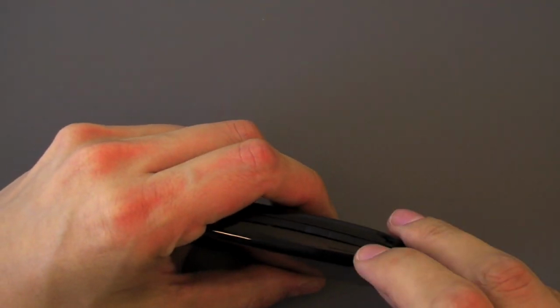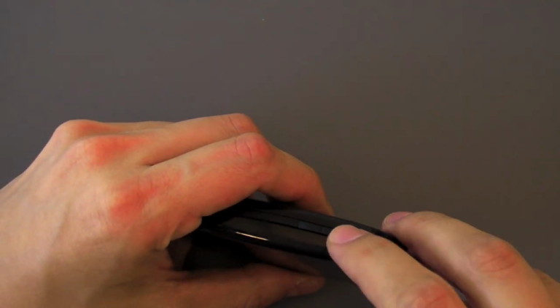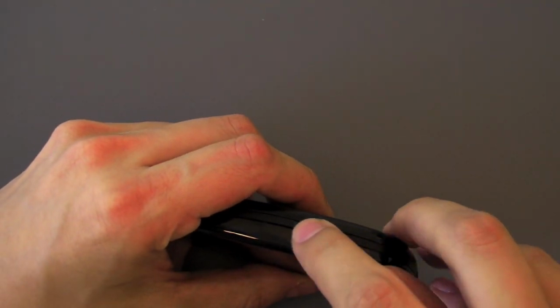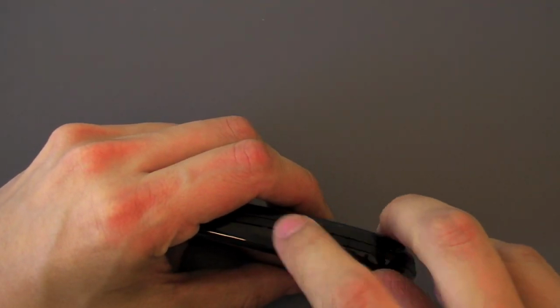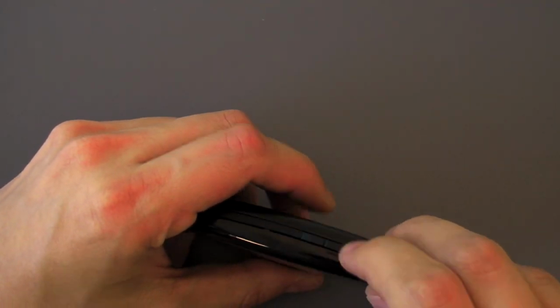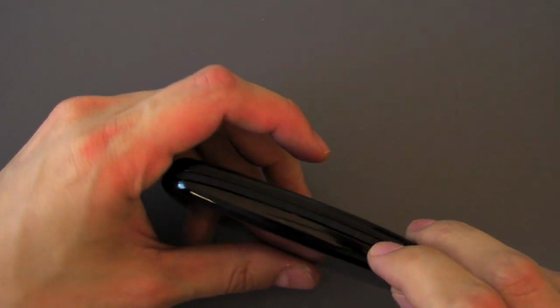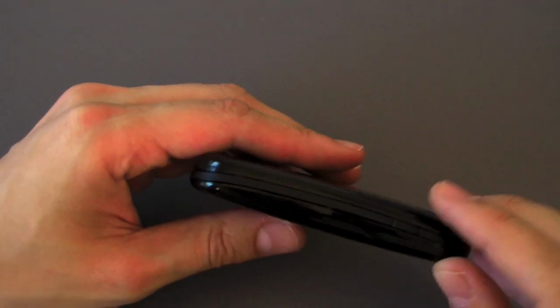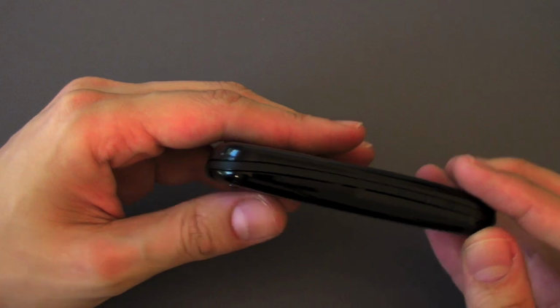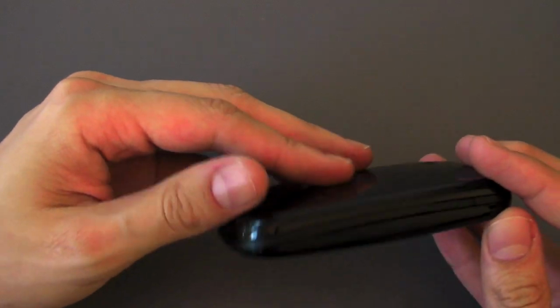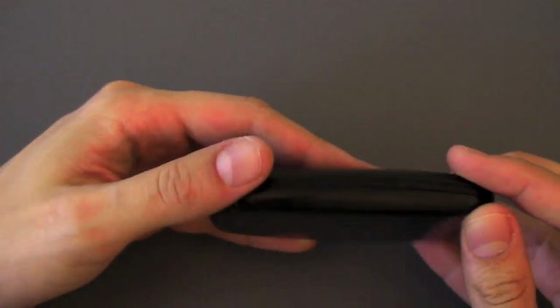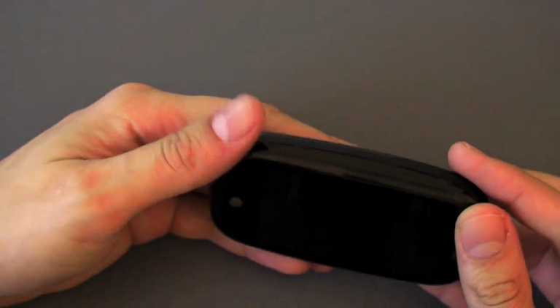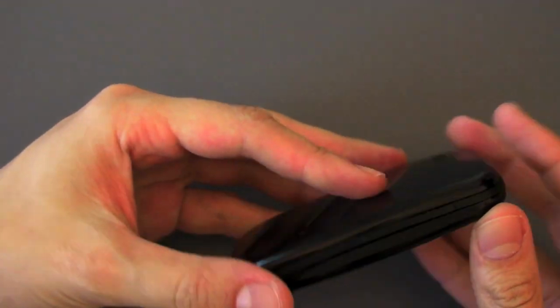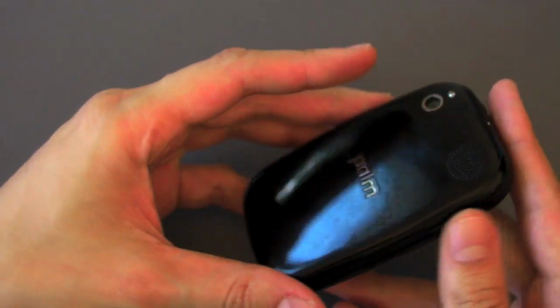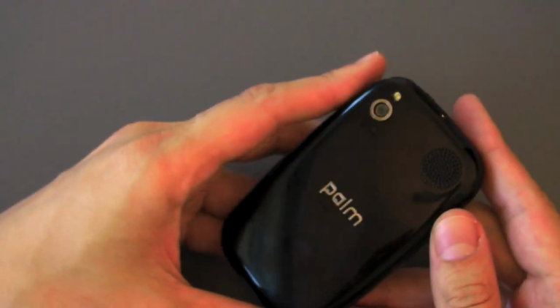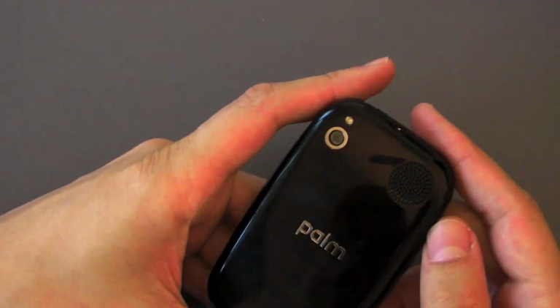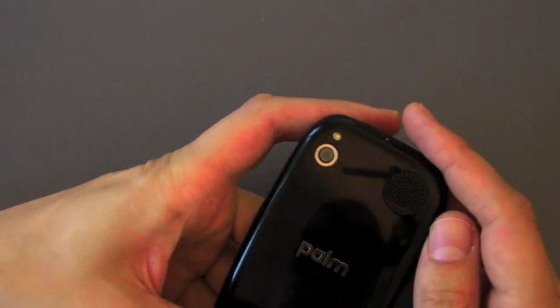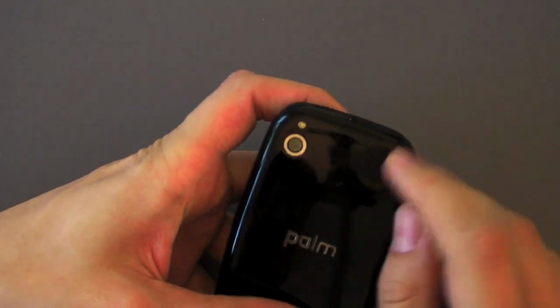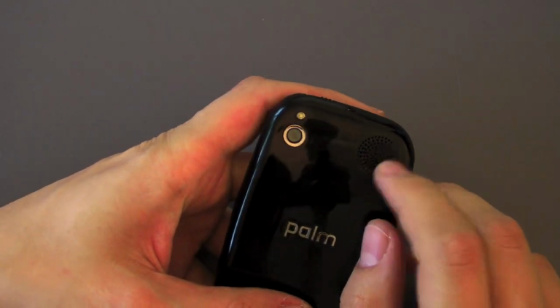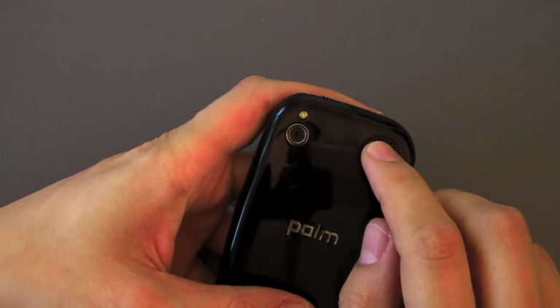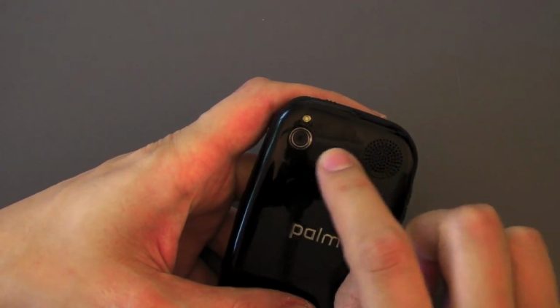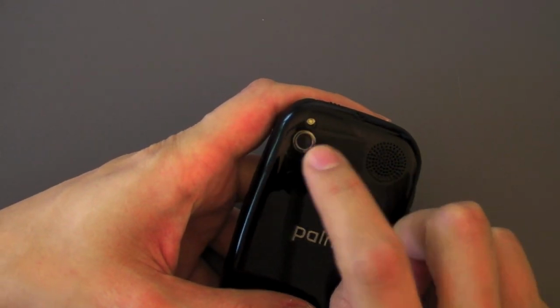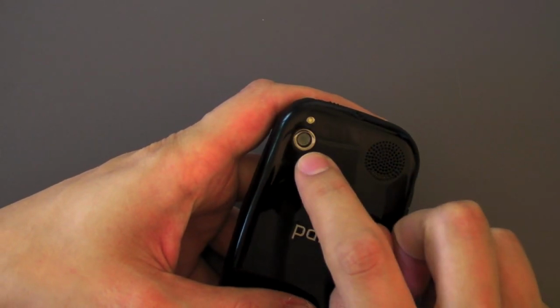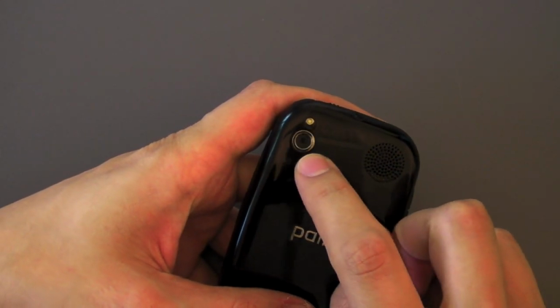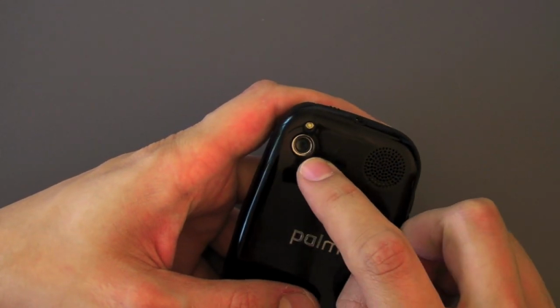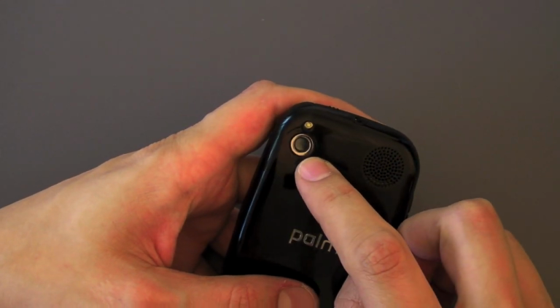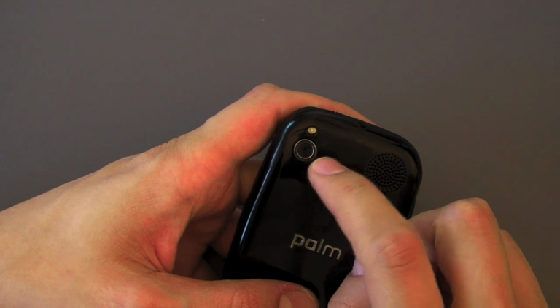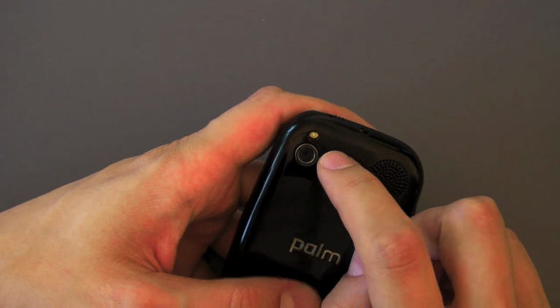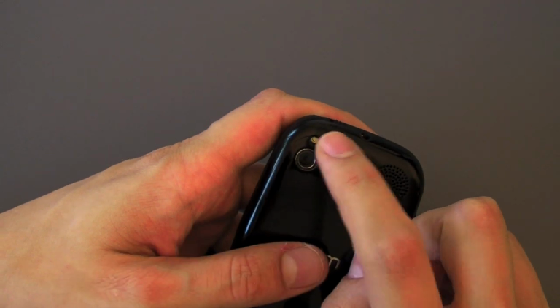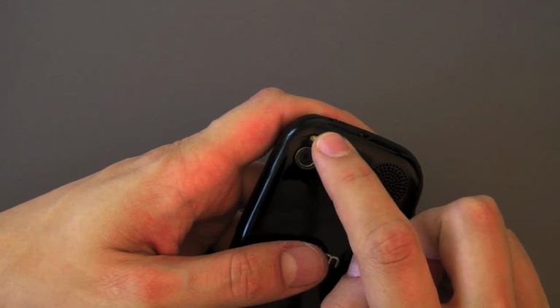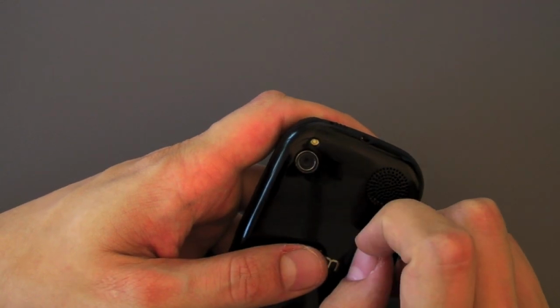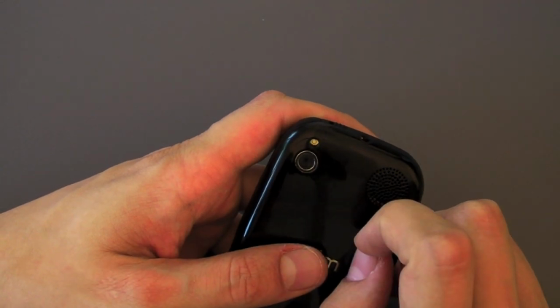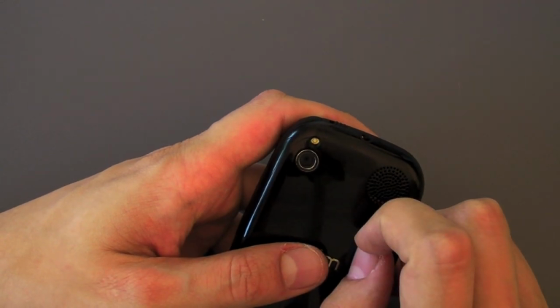Over to the left we've got our volume buttons and that's about it there. On the back we've got our glossy finish, our speakerphone hole, our 3 megapixel camera, and our flash.